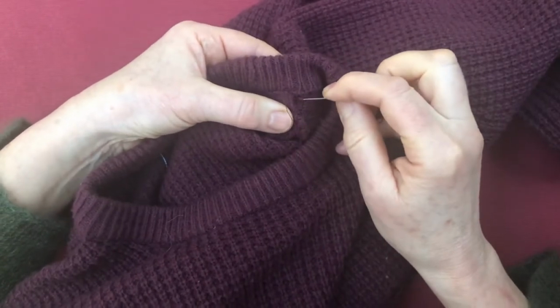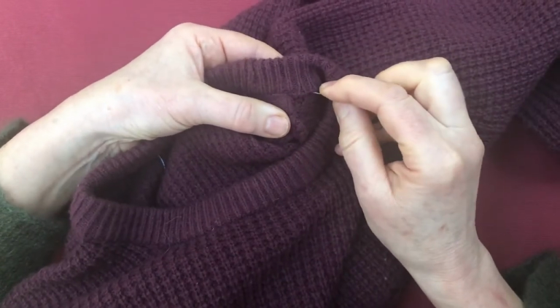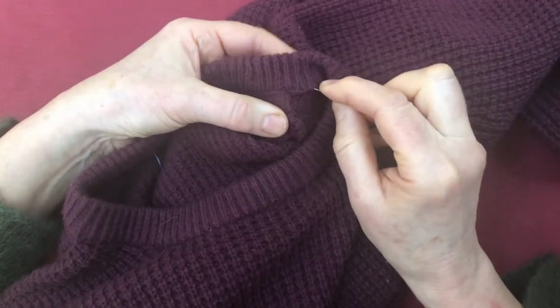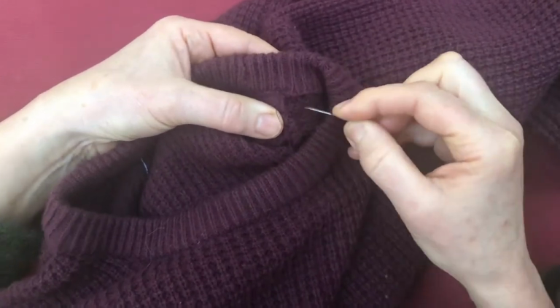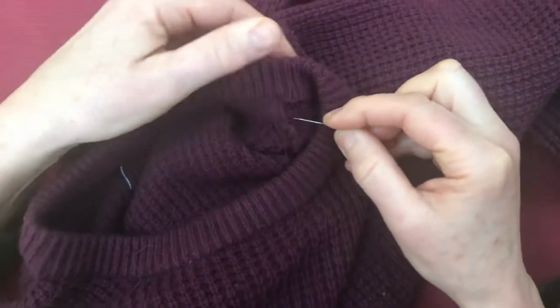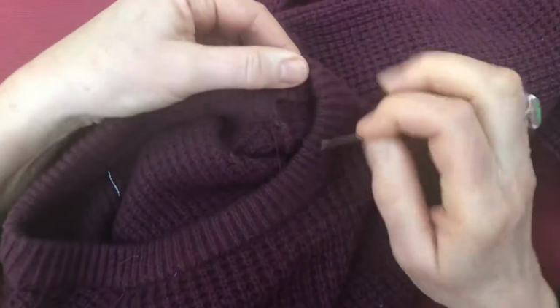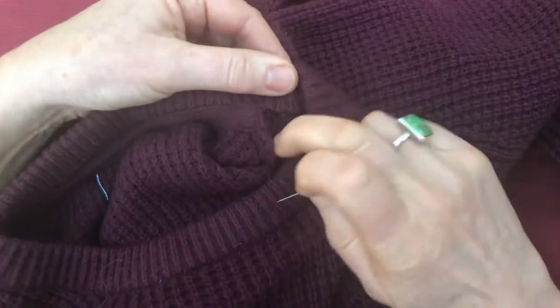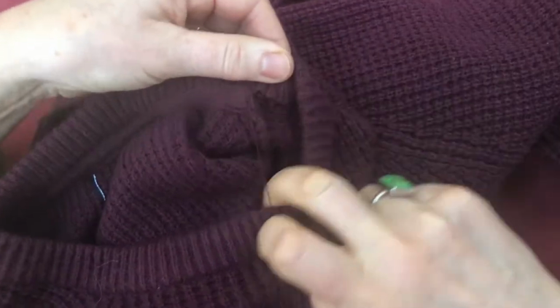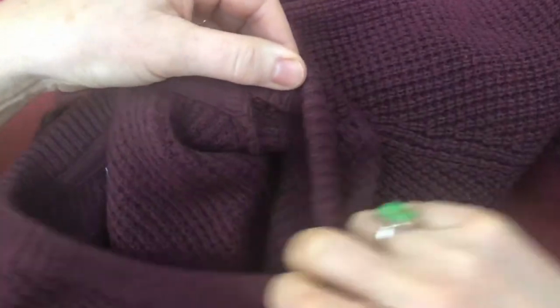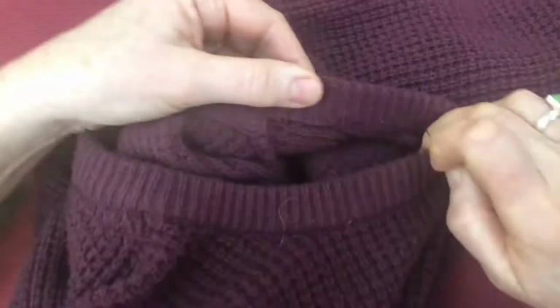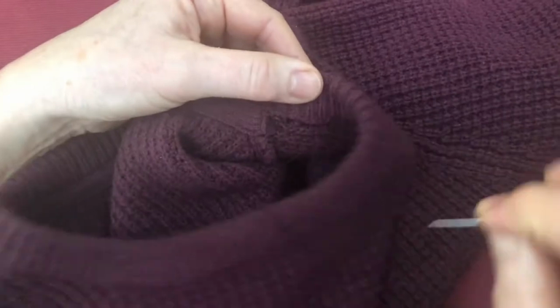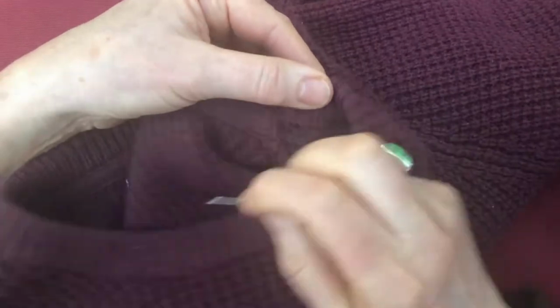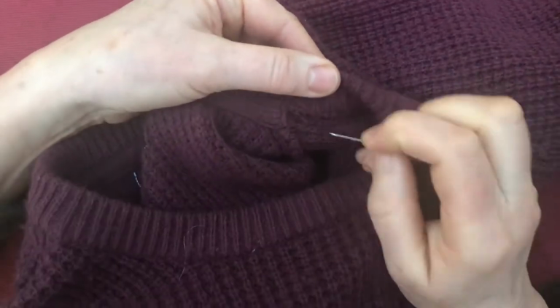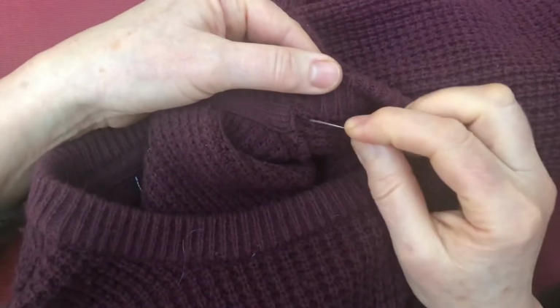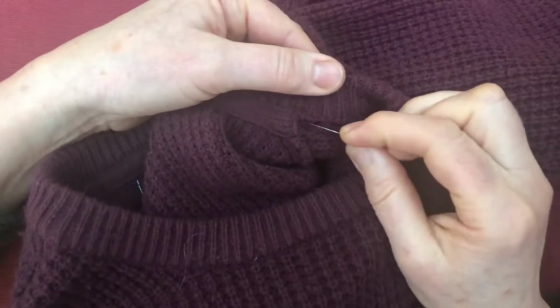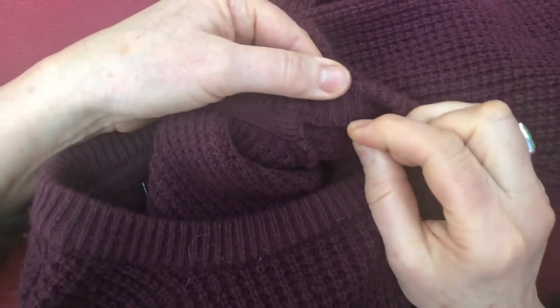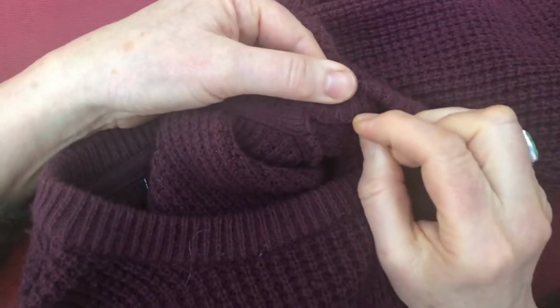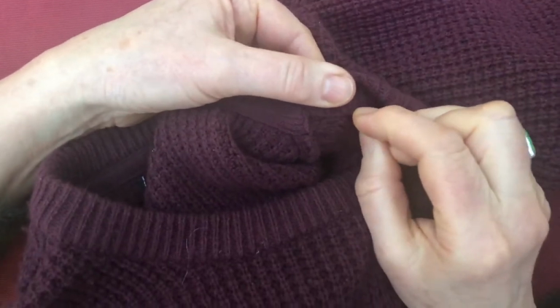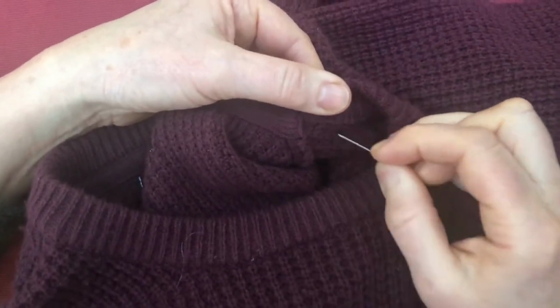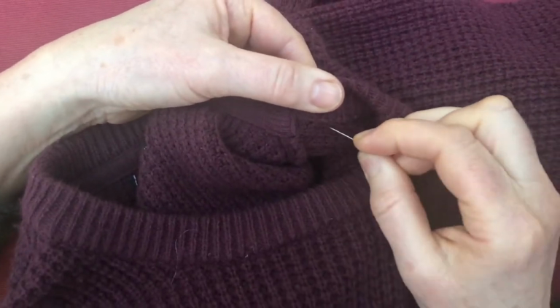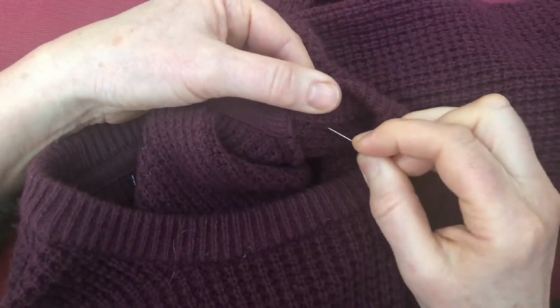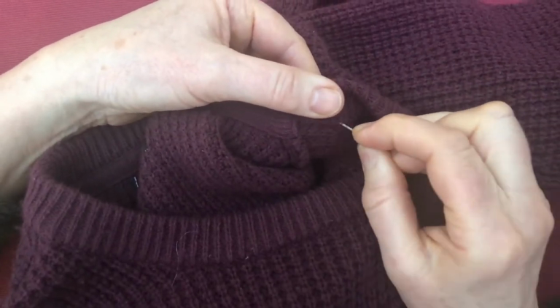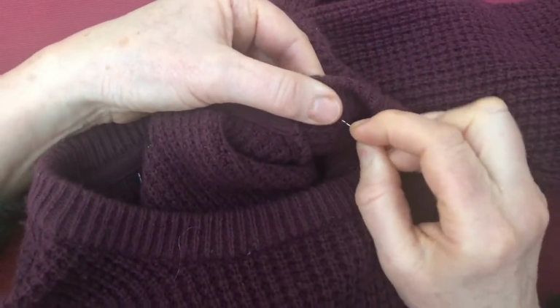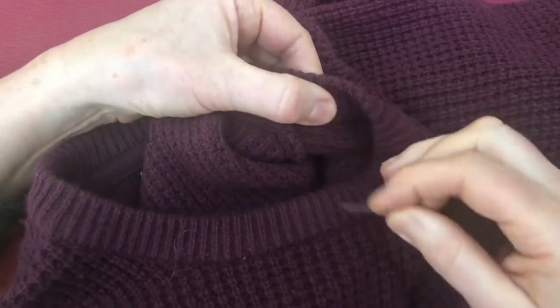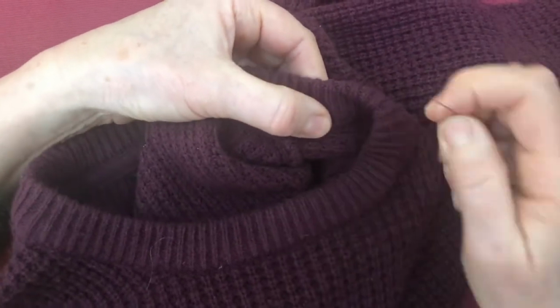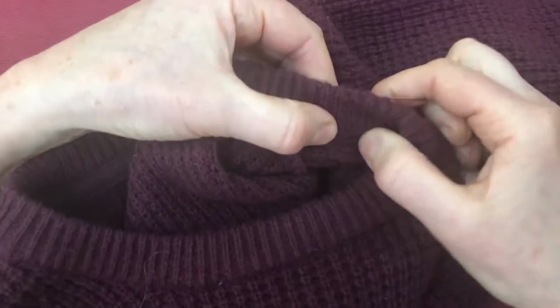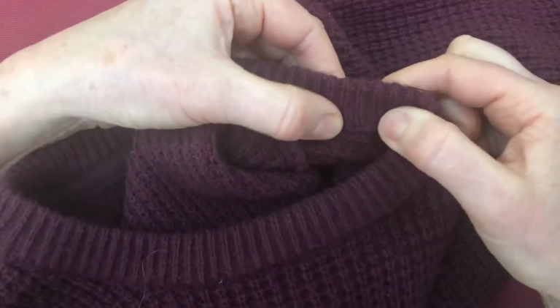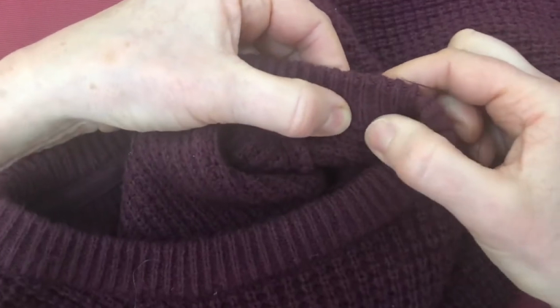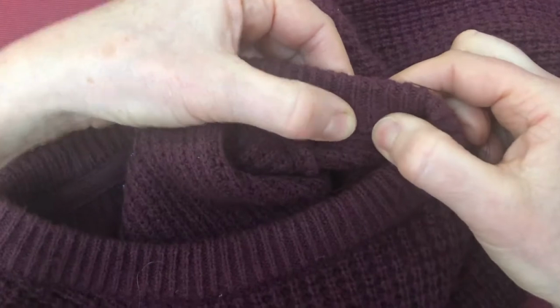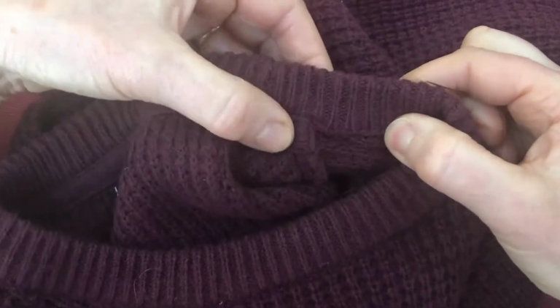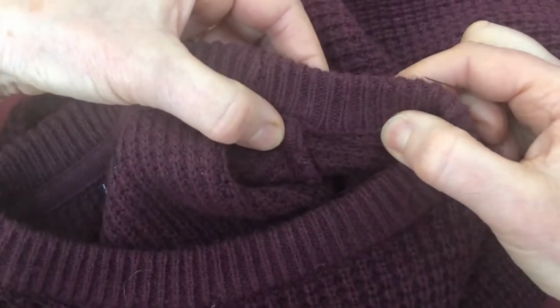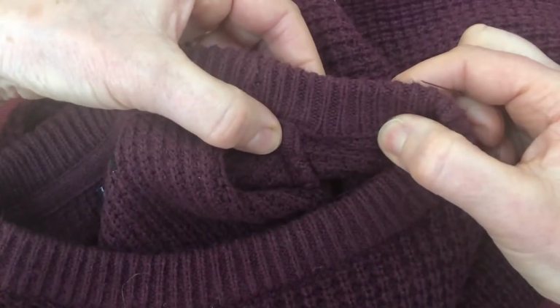I'm going to tuck the knitting between the ribs and that's how it's constructed — that's how the garment's made.